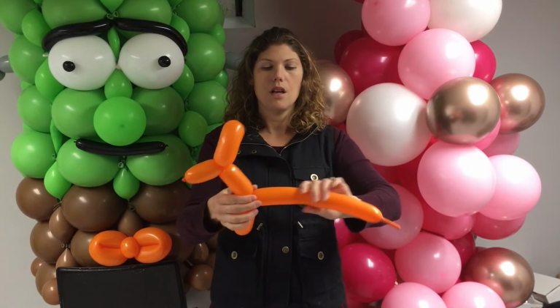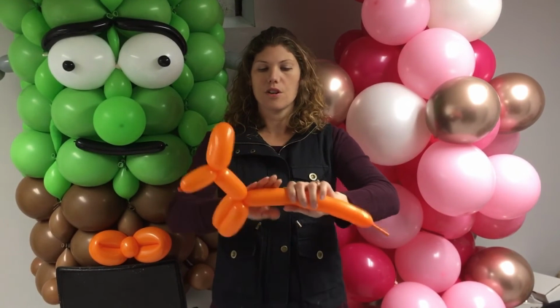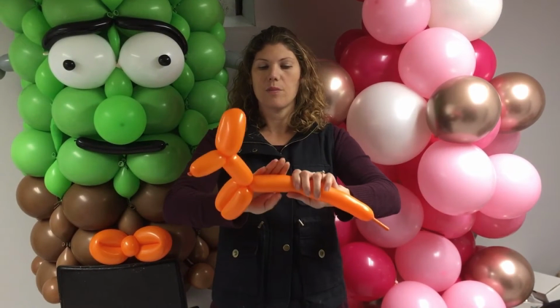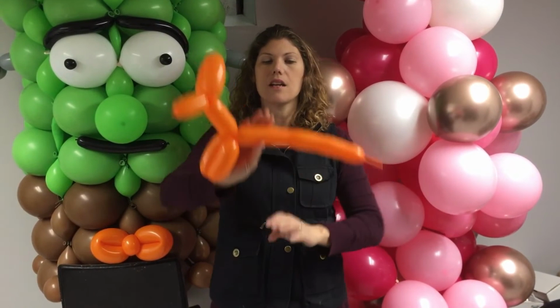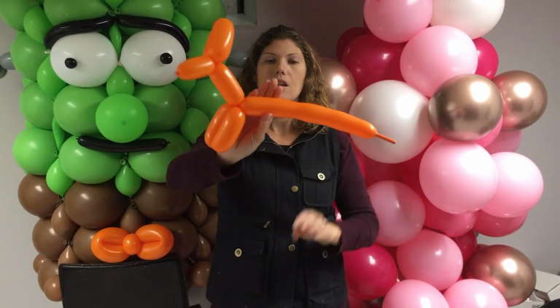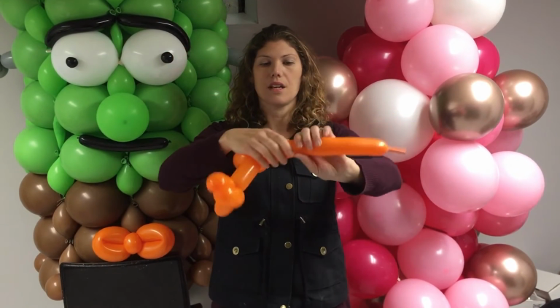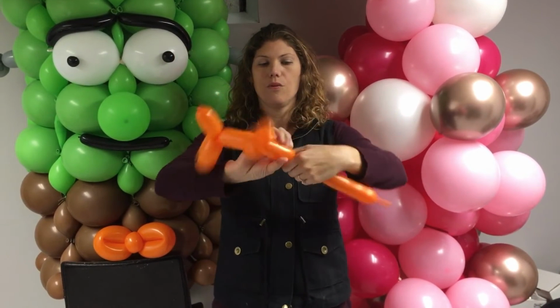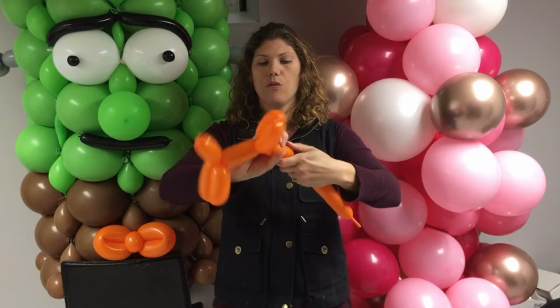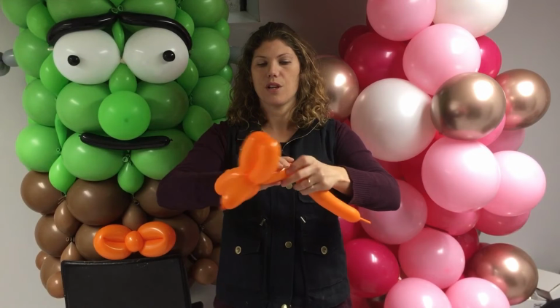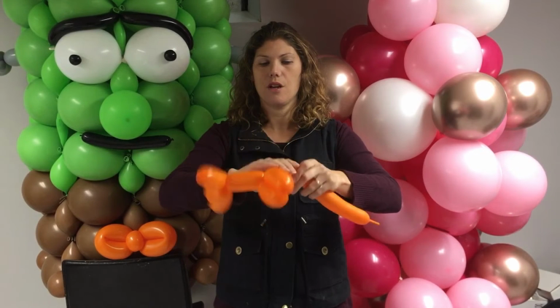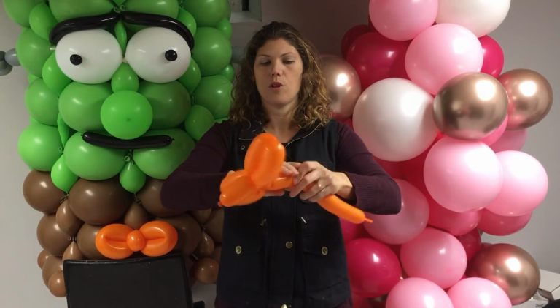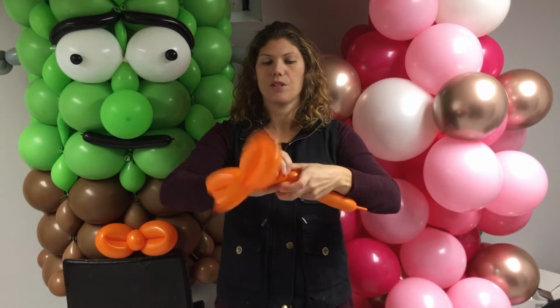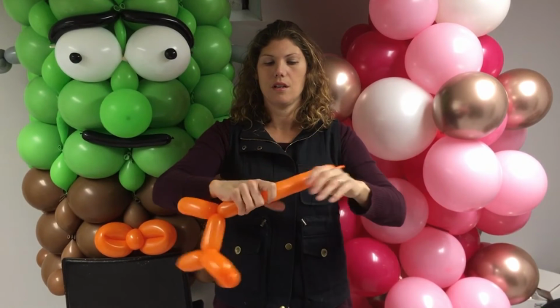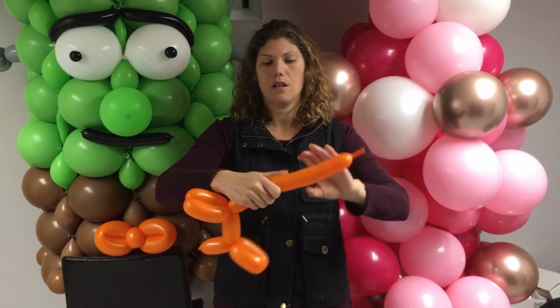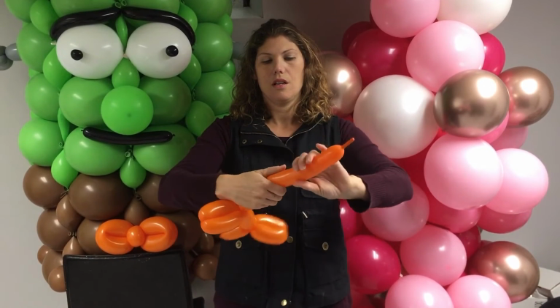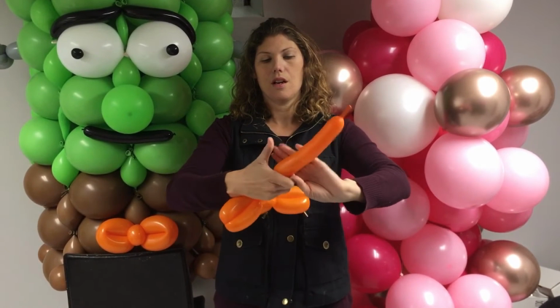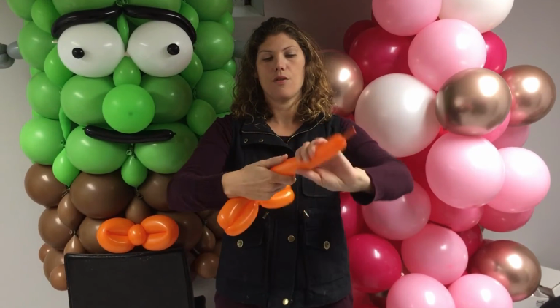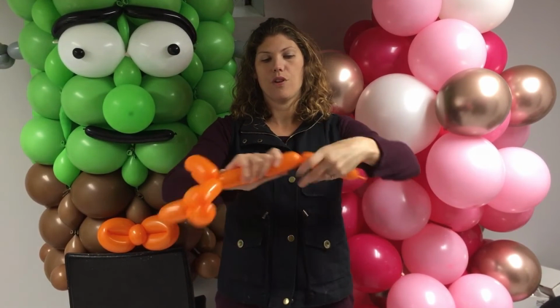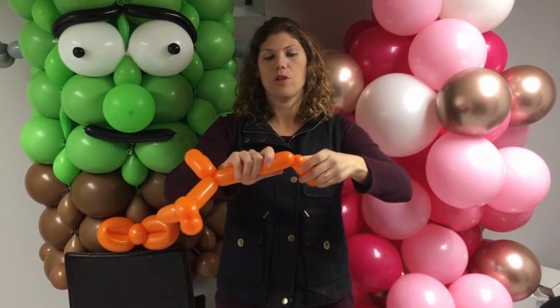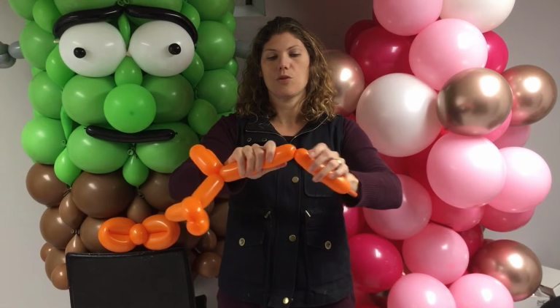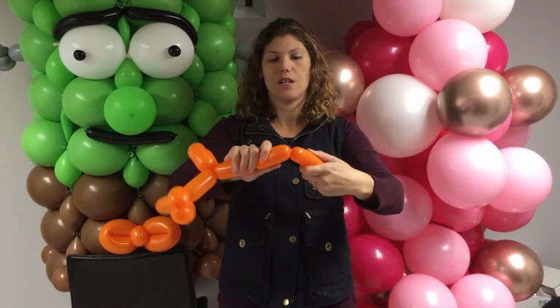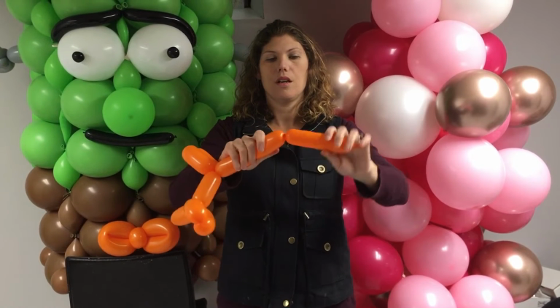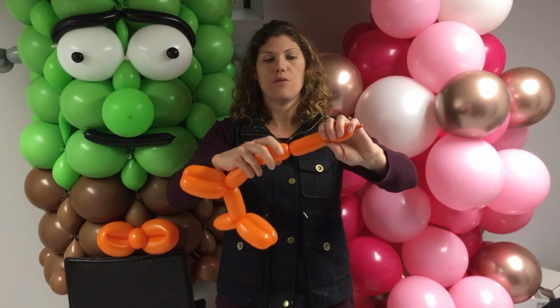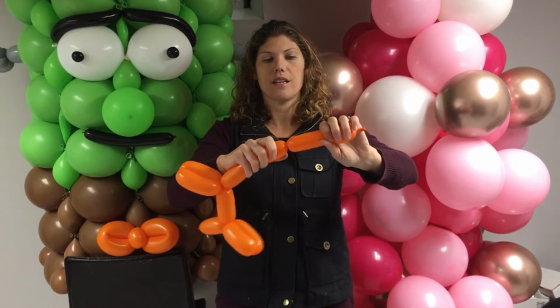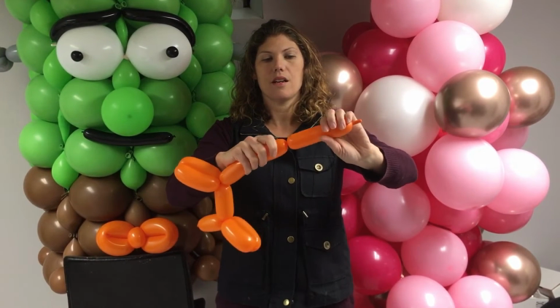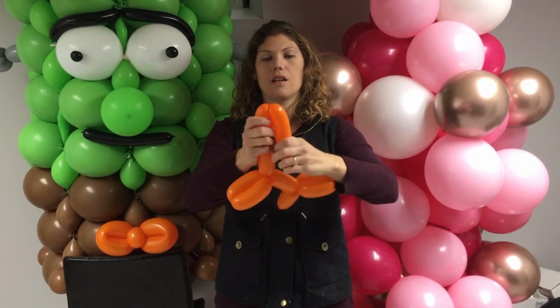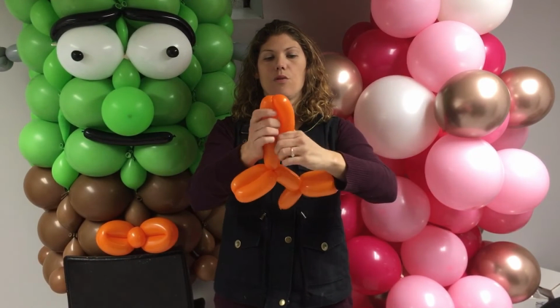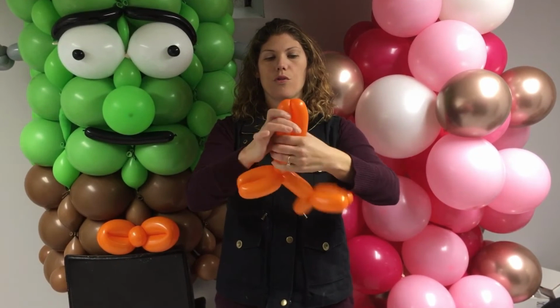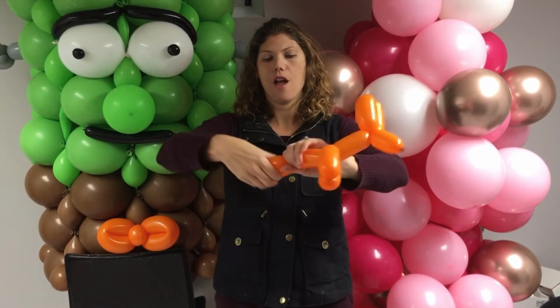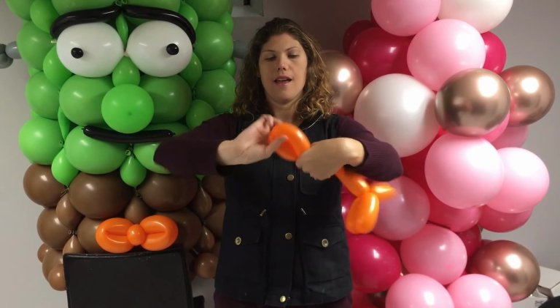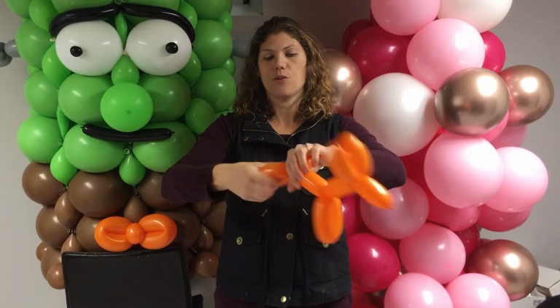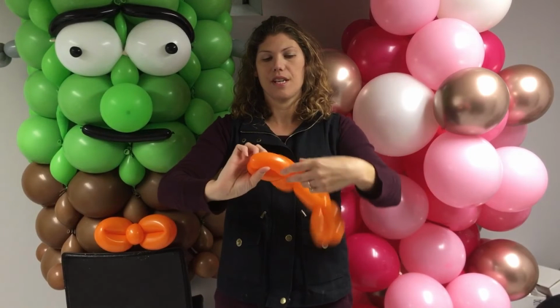Then you're going to make the body. You're going to take a four-finger bubble and twist it. Another four-finger bubble and twist it. And finally, fold over and twist the tail.